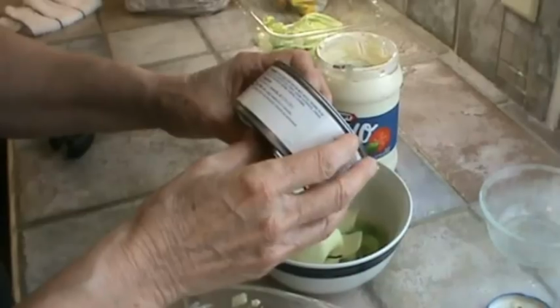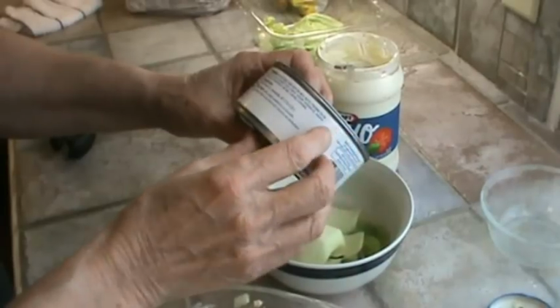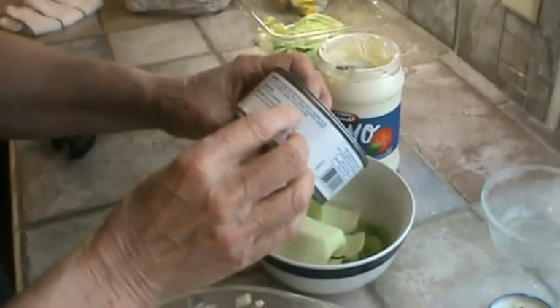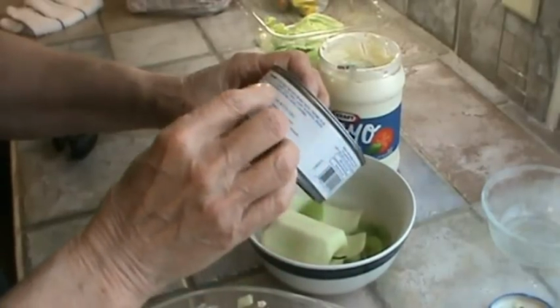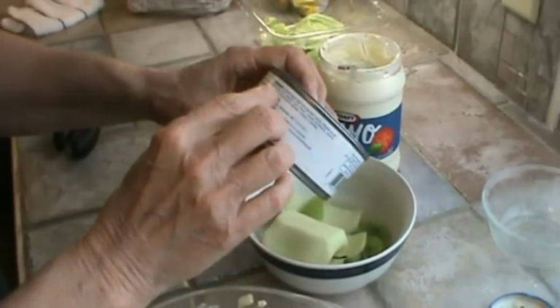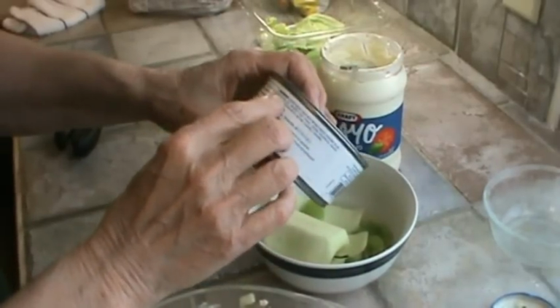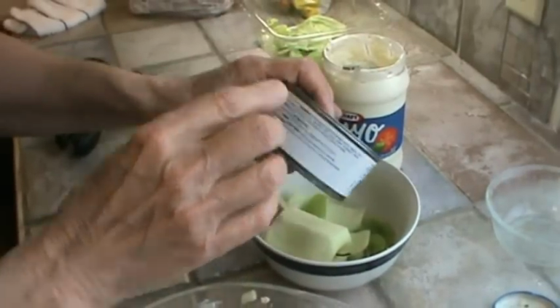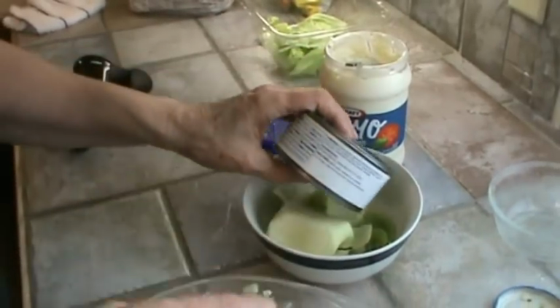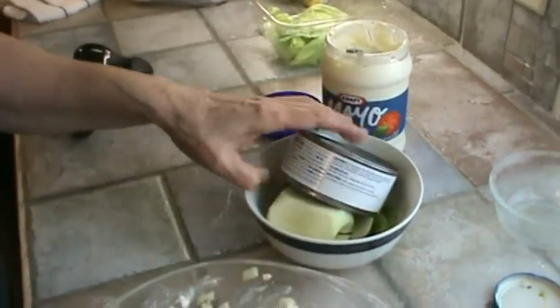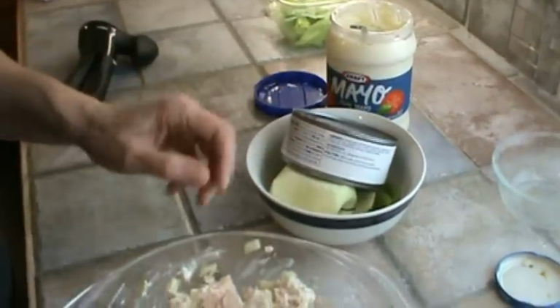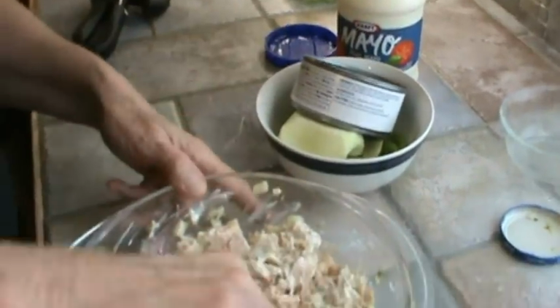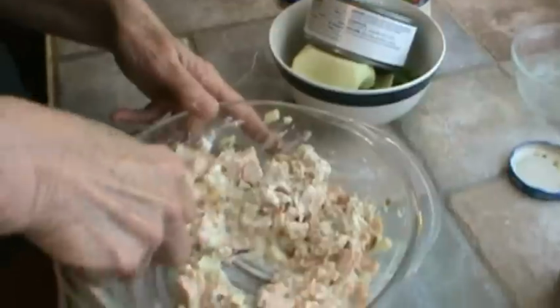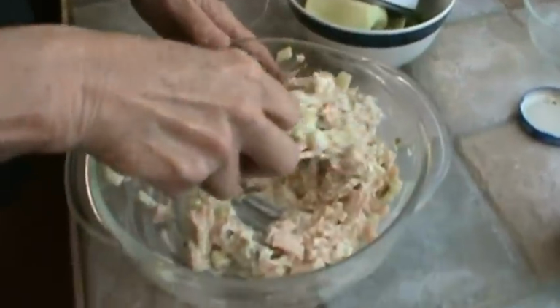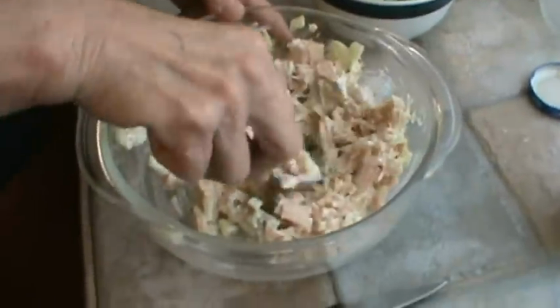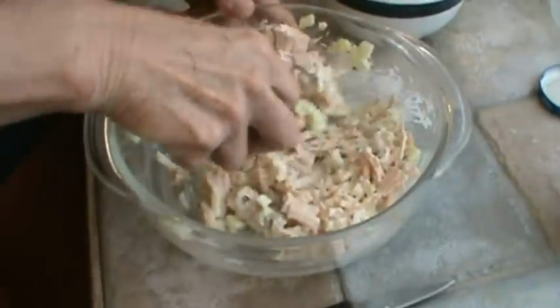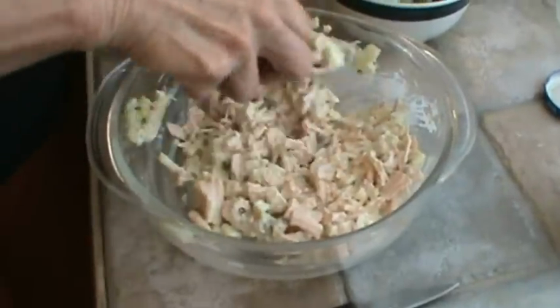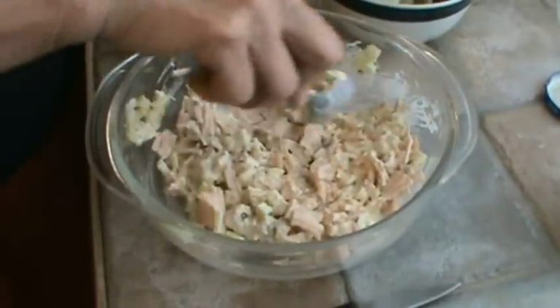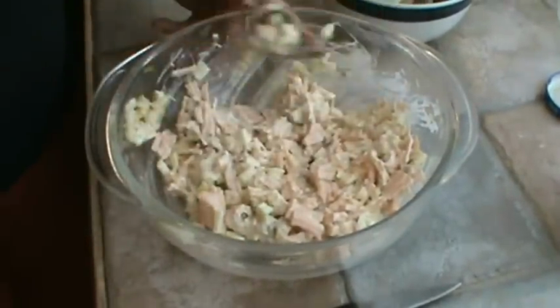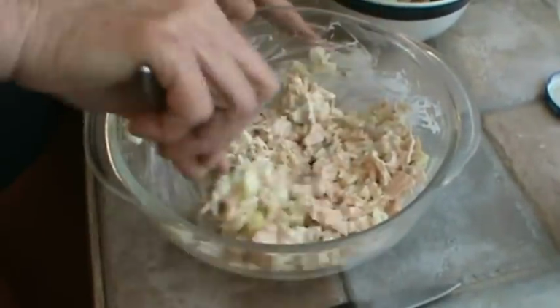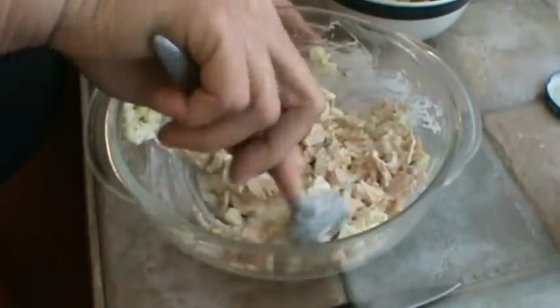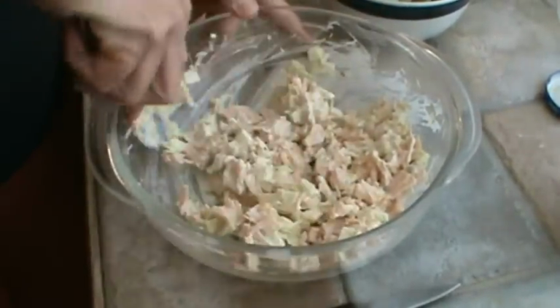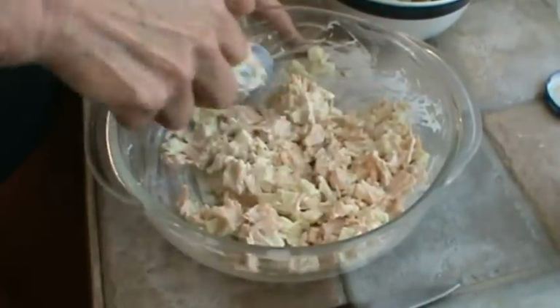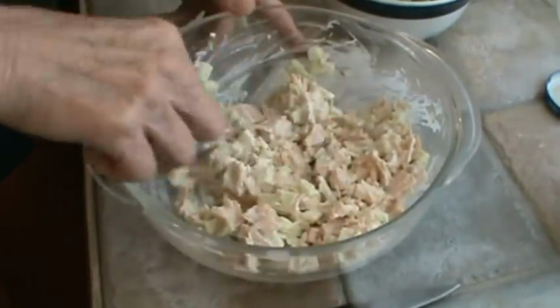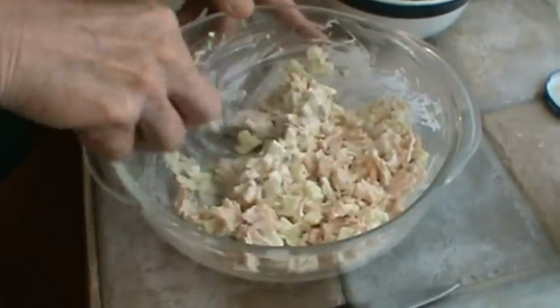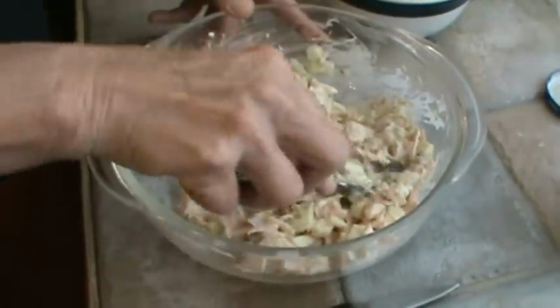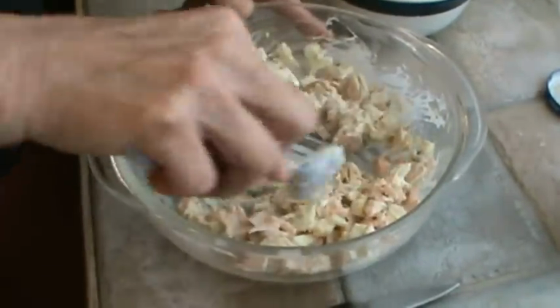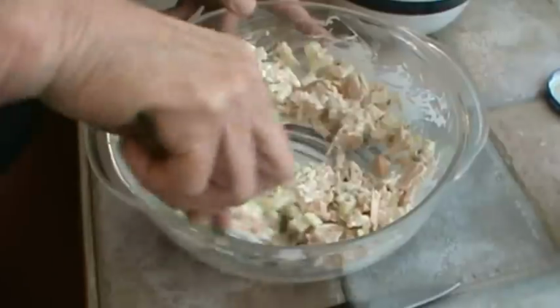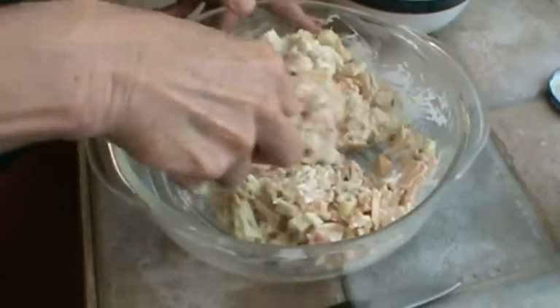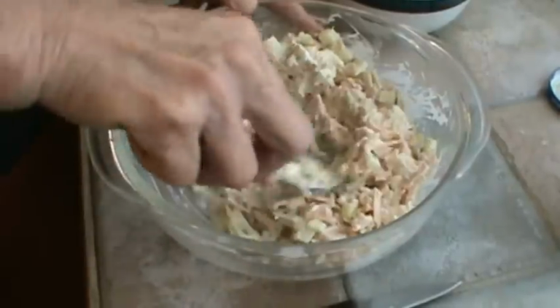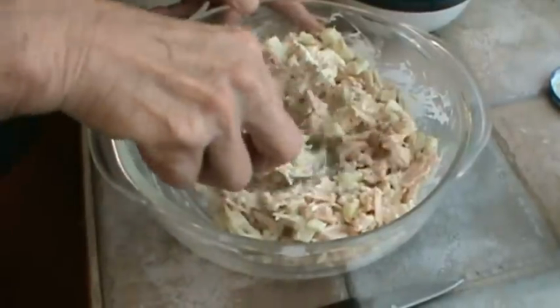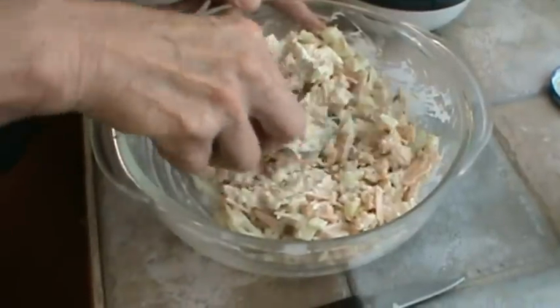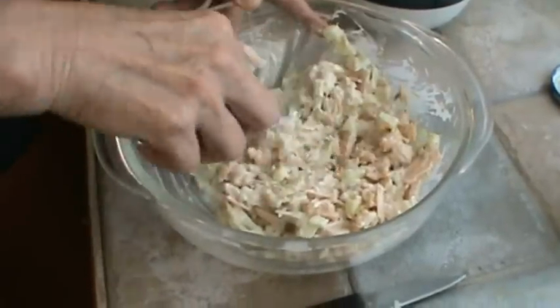Let's check if the canned chicken has salt — yes it does, it's got sea salt. So we really don't need any more salt at all. That's mixed up enough now.